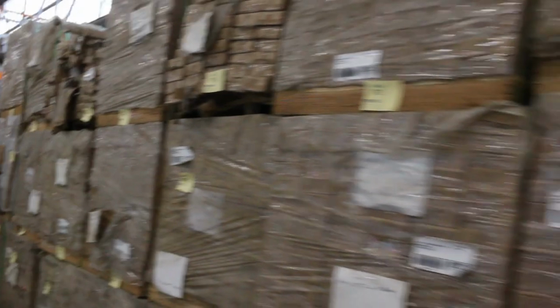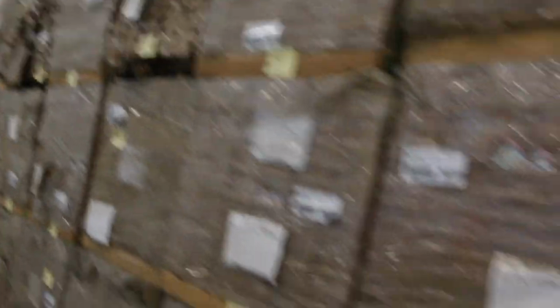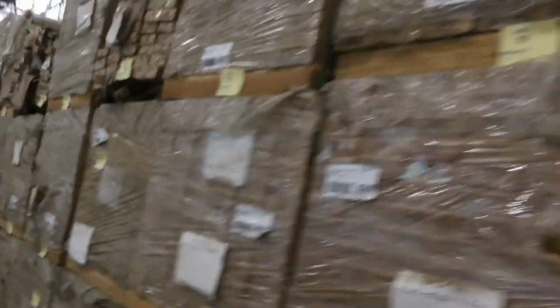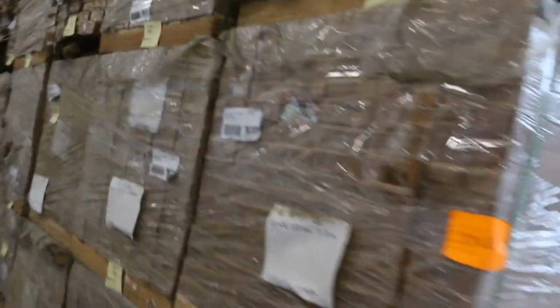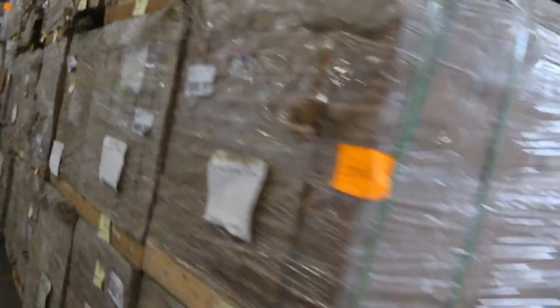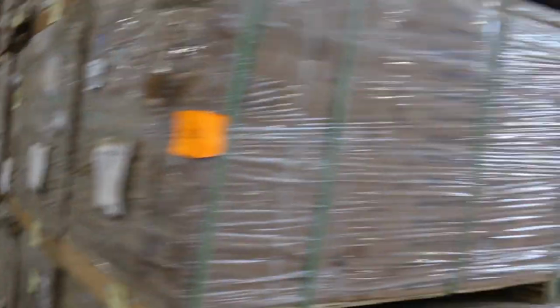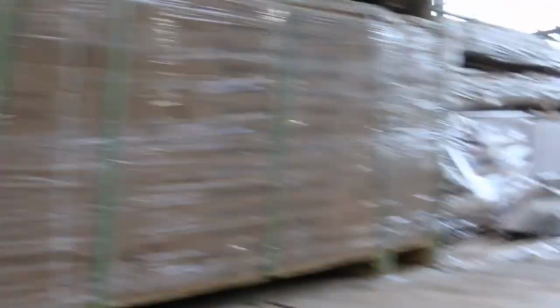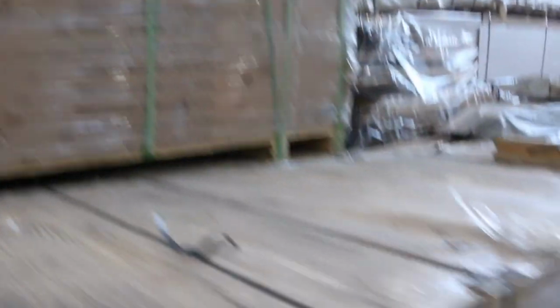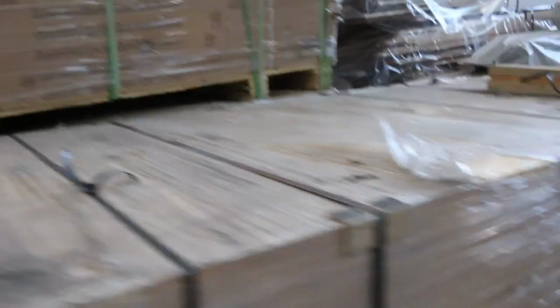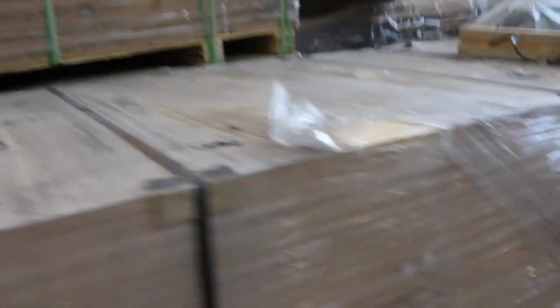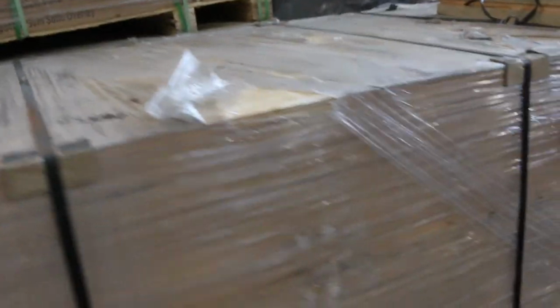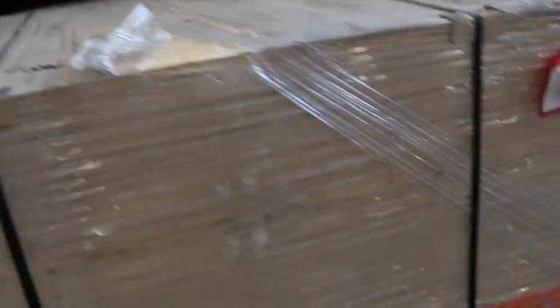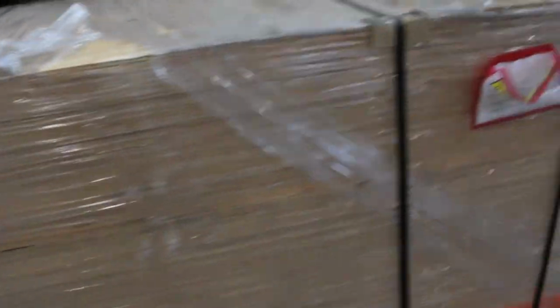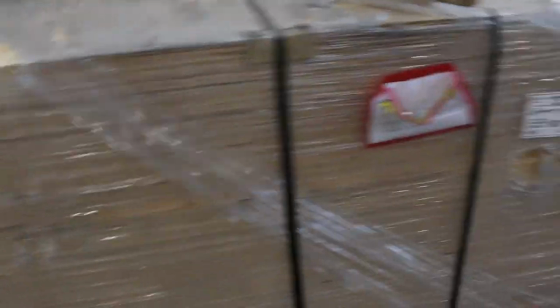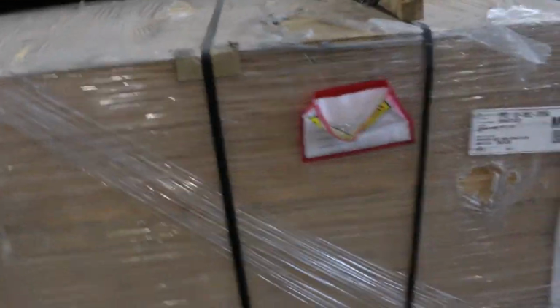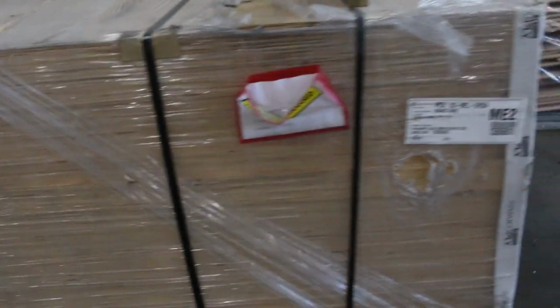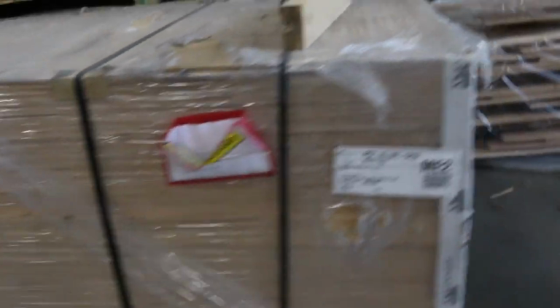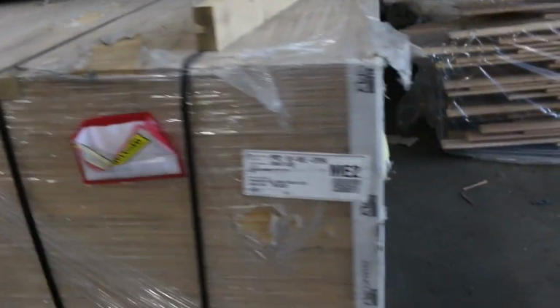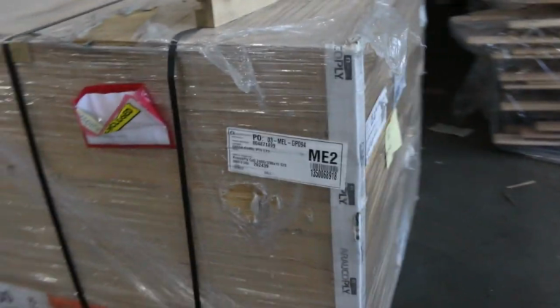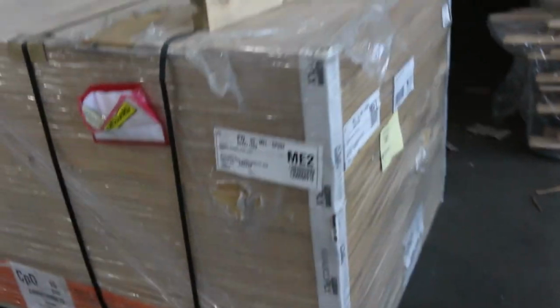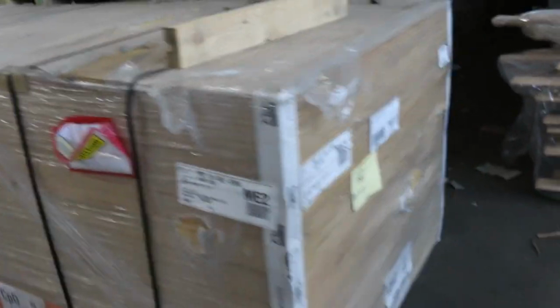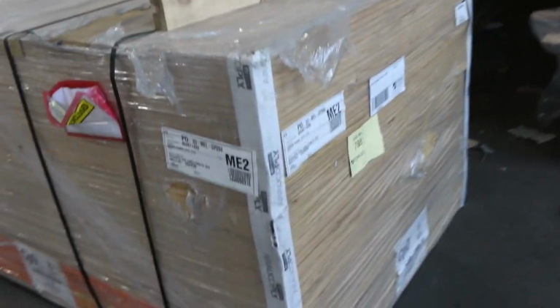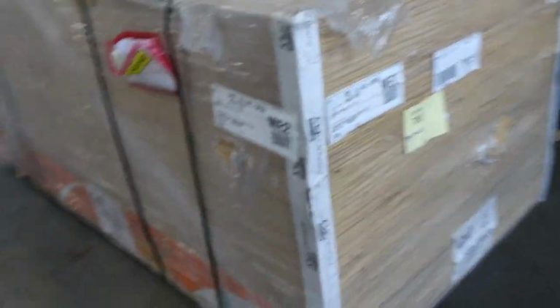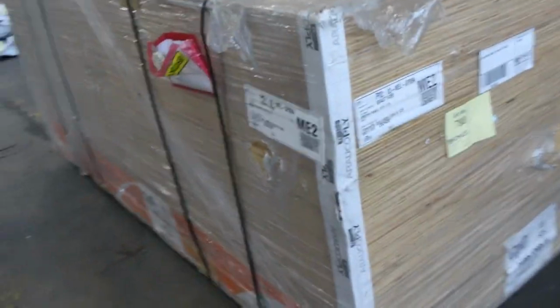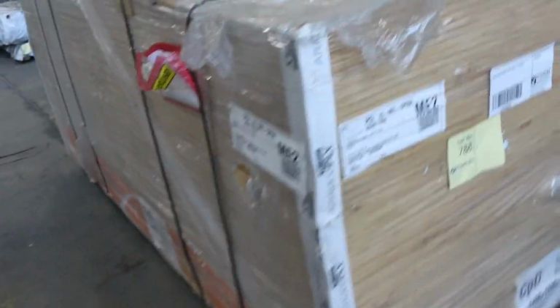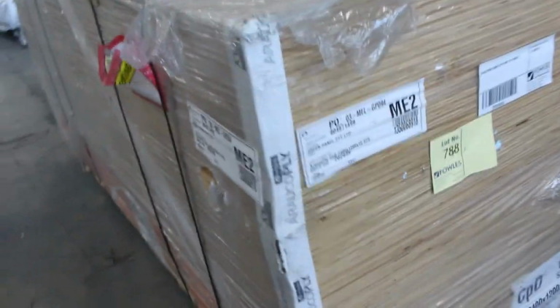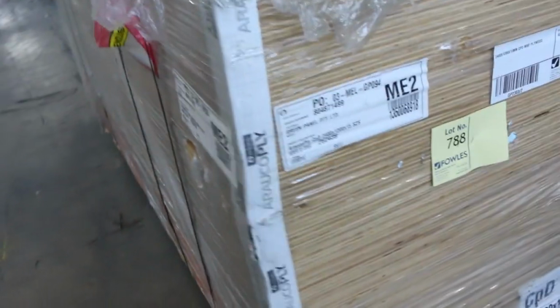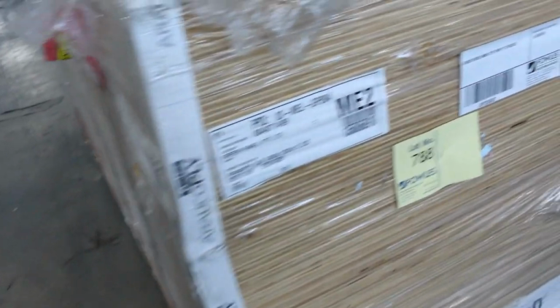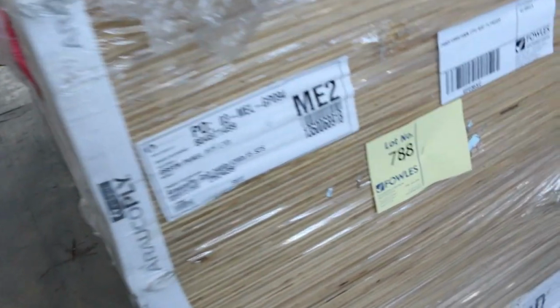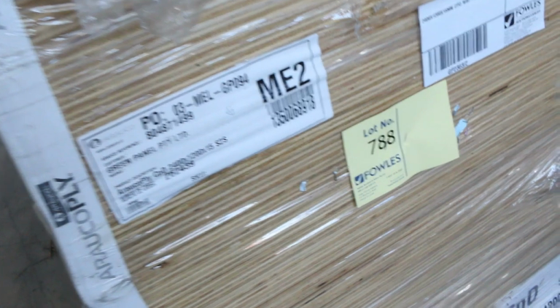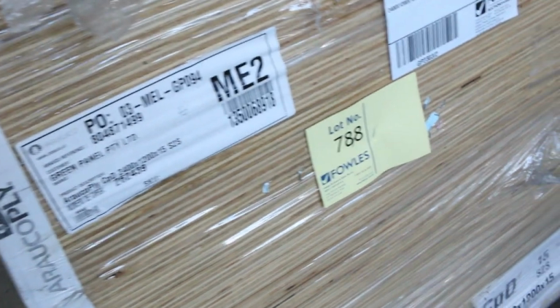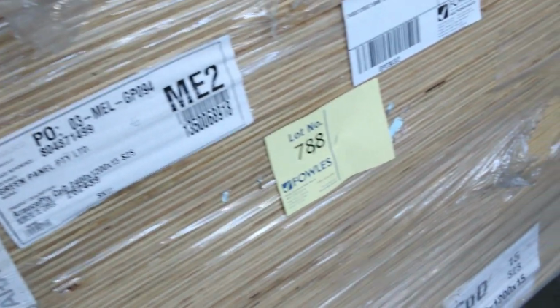One lonely pack of plywood in here — lot number 788, 15mm ply. That'll probably go around about the low $30 per sheet mark.